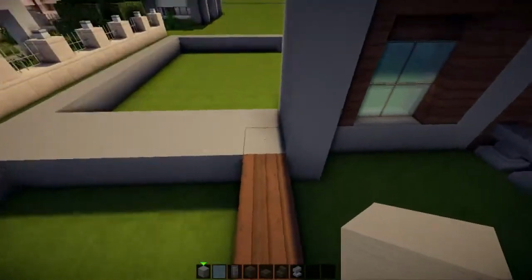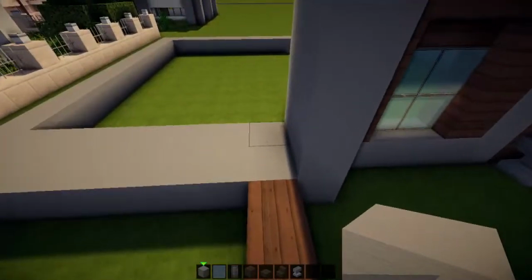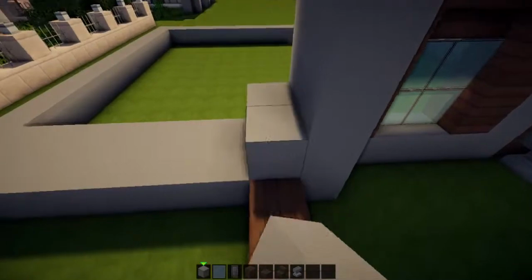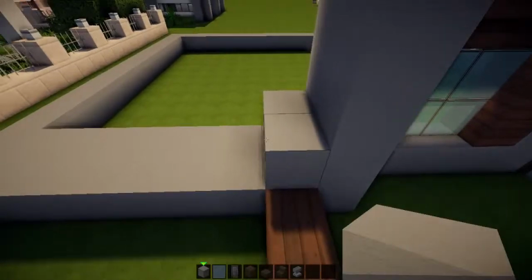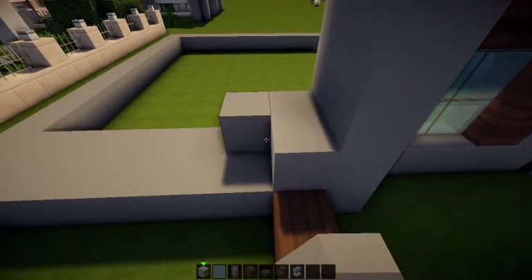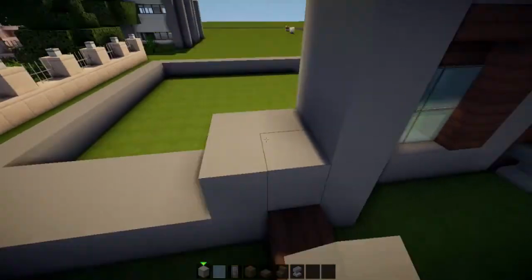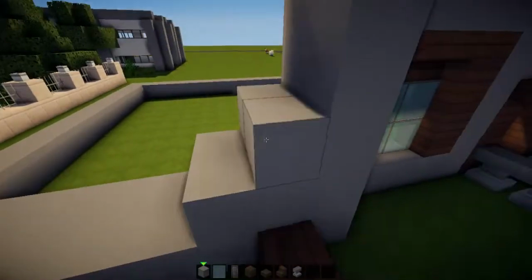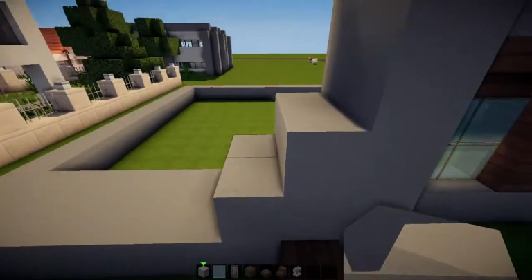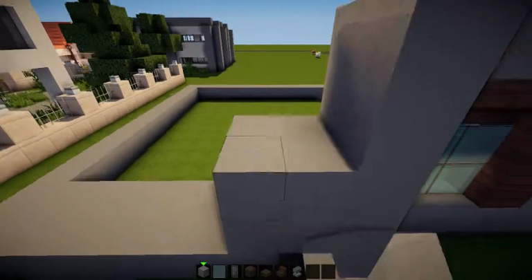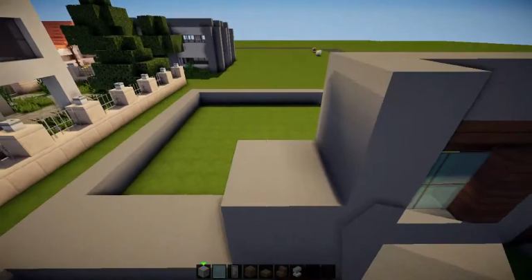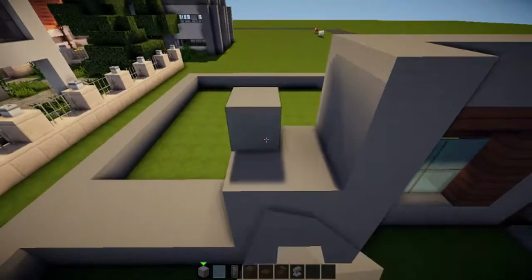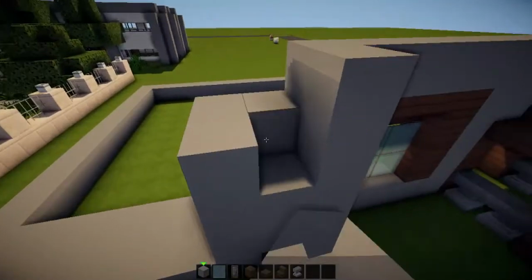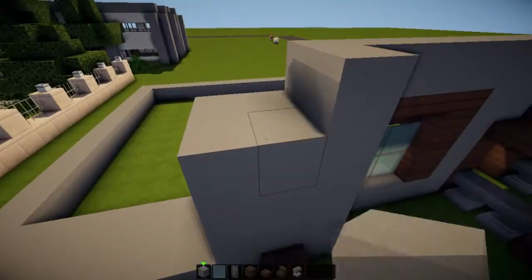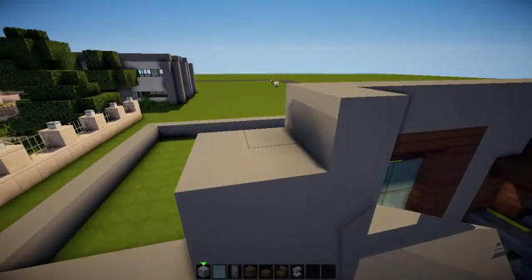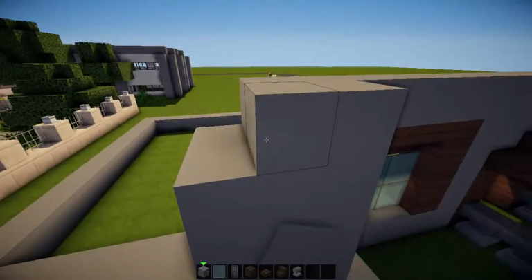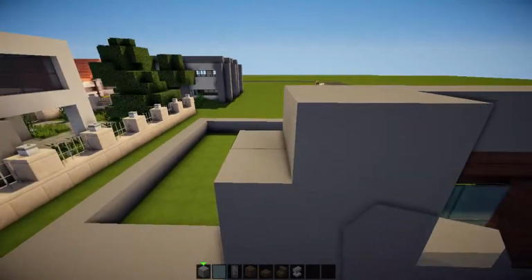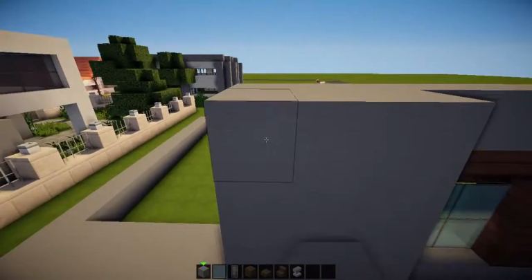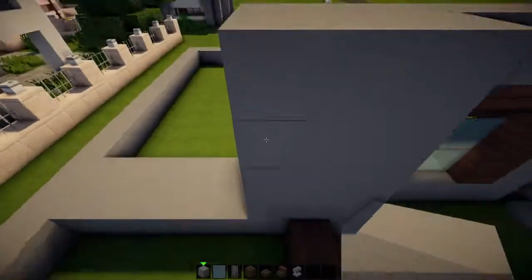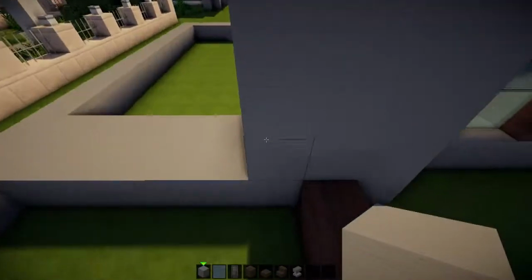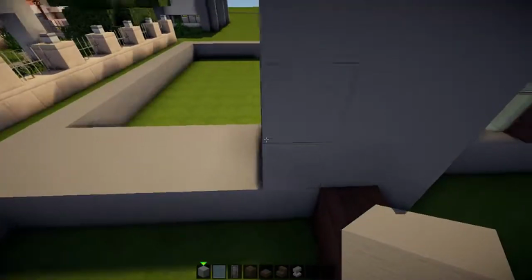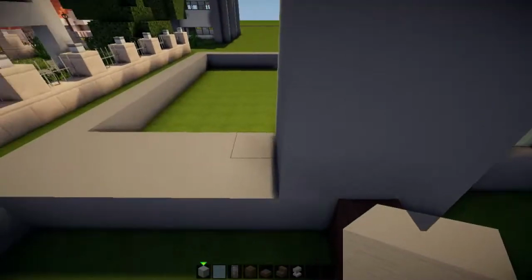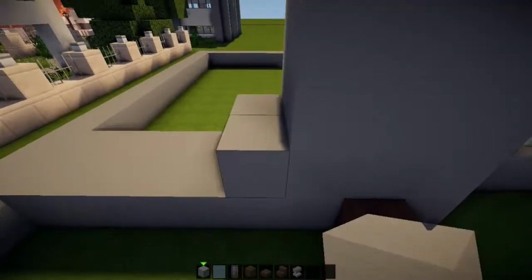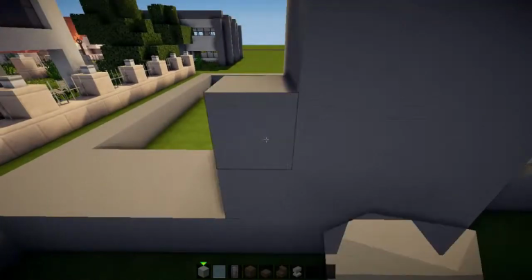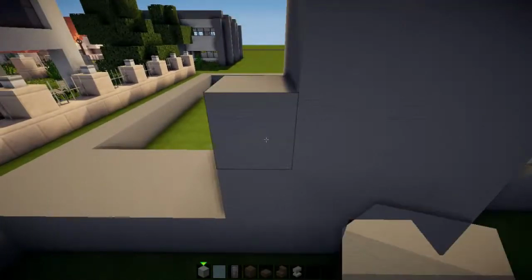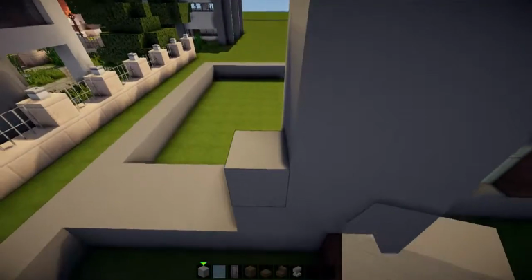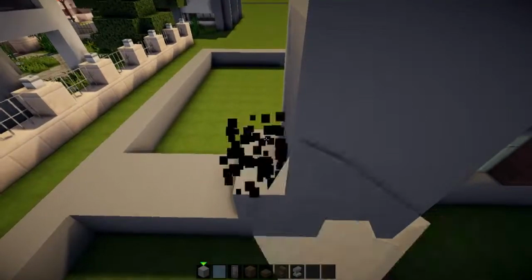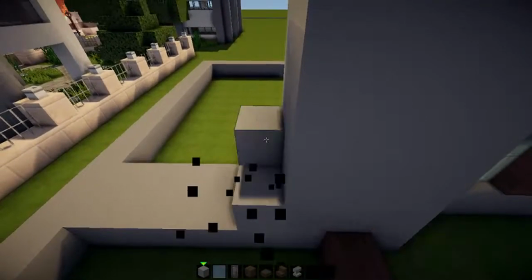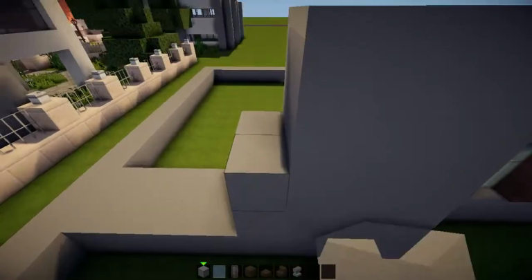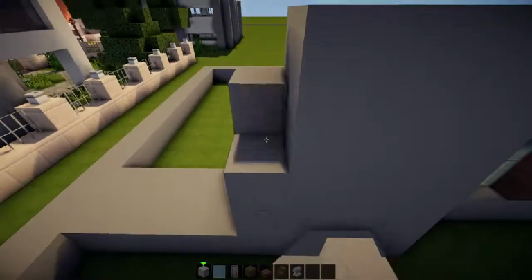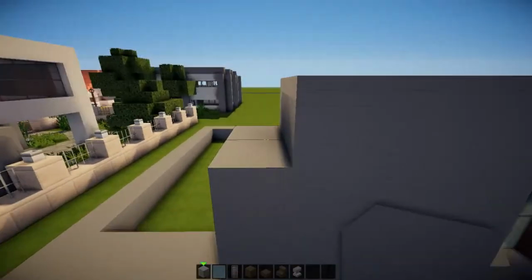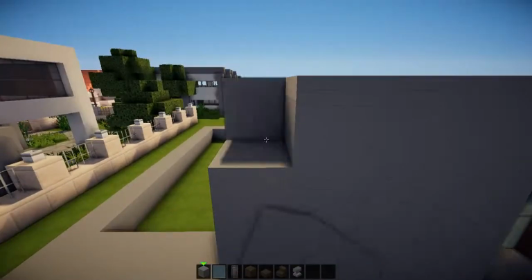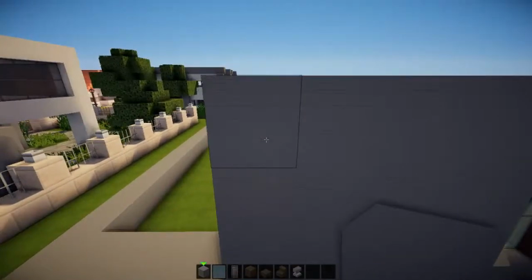Then we're just going to raise all the other walls on the front to the same height. Because I love to get the front done first — it makes me feel like I've accomplished something with my build.